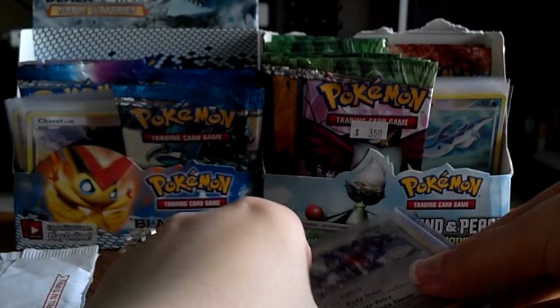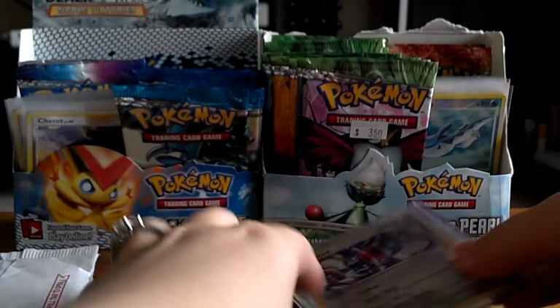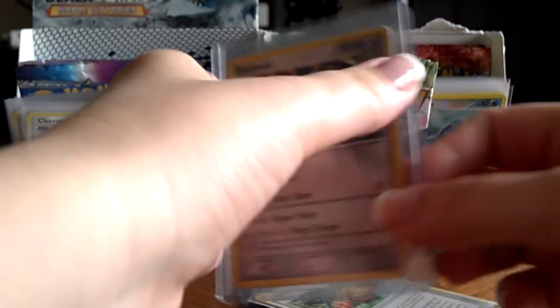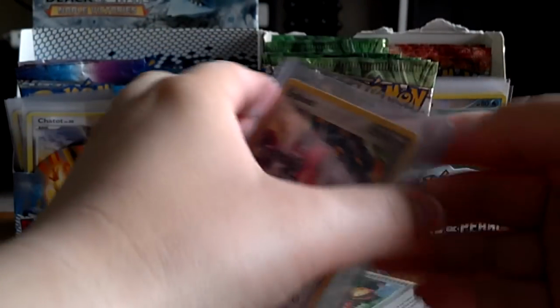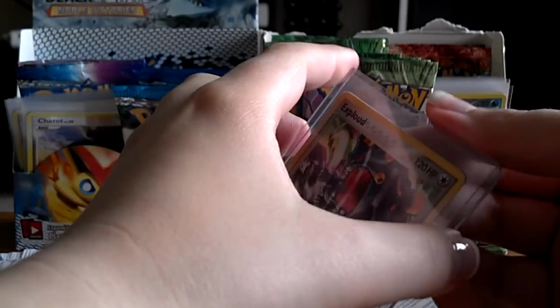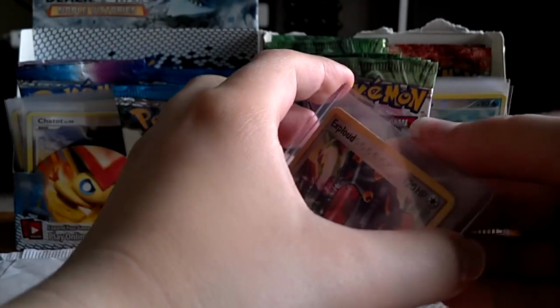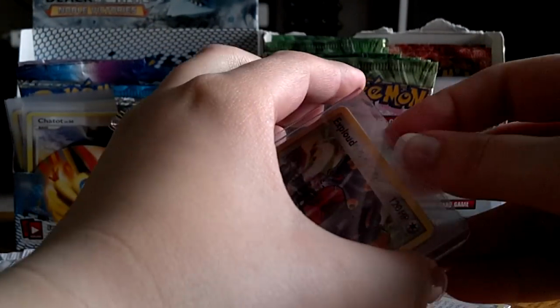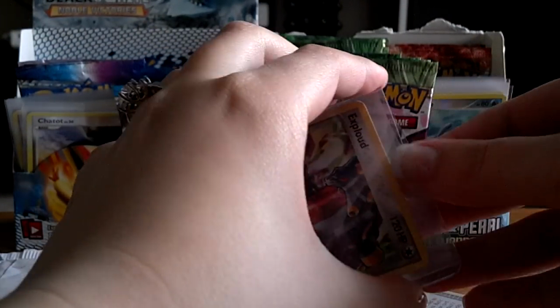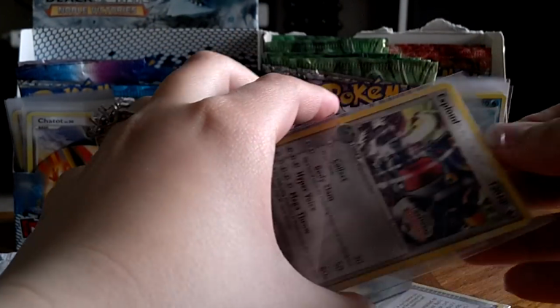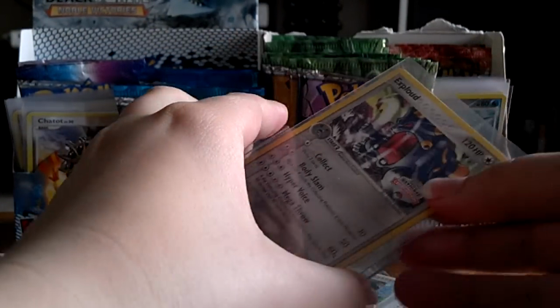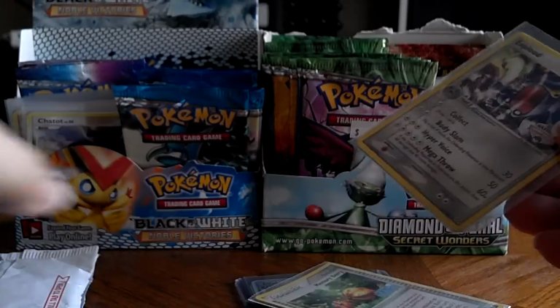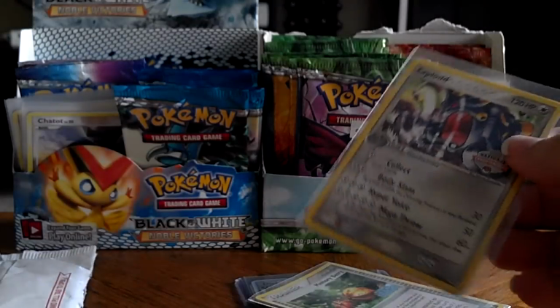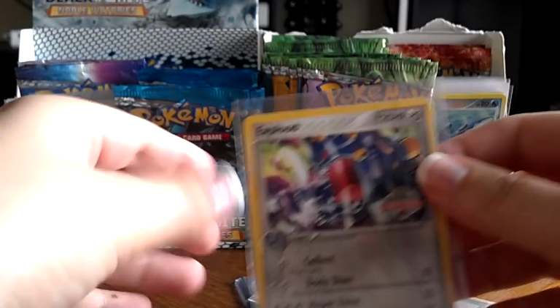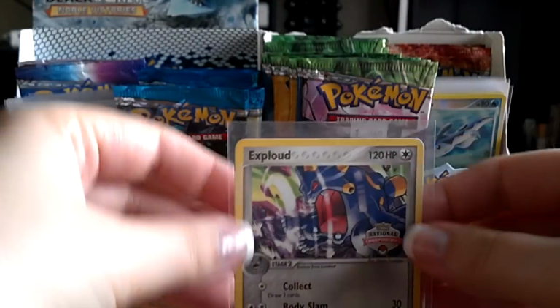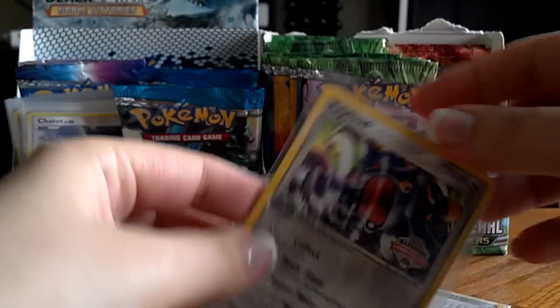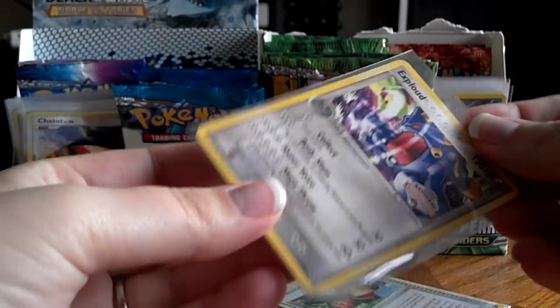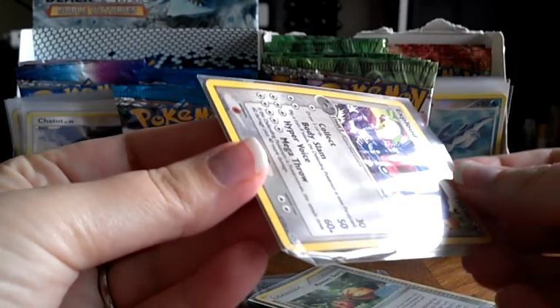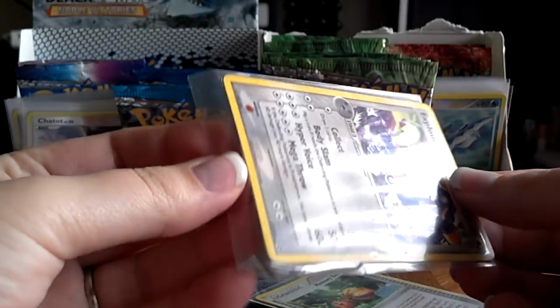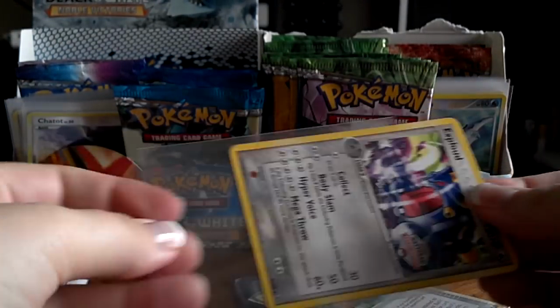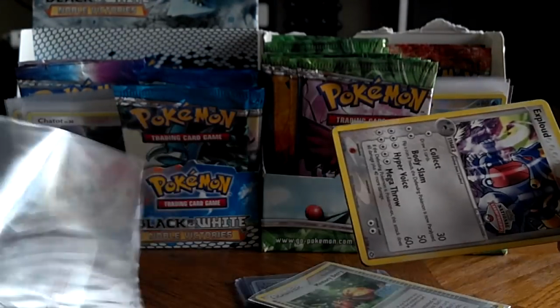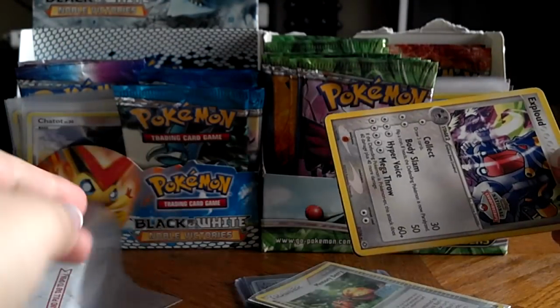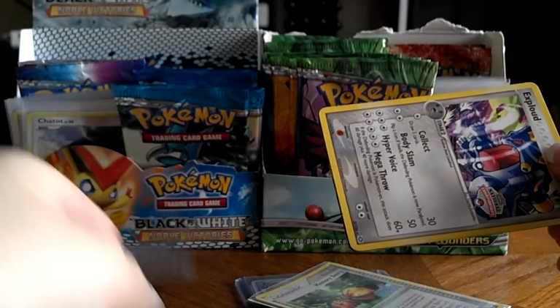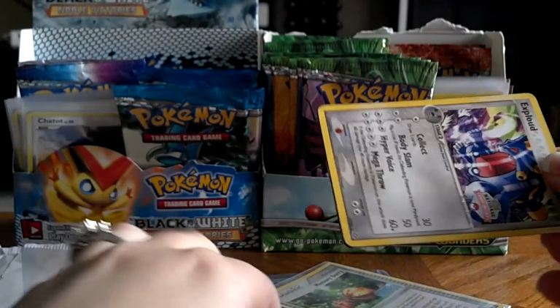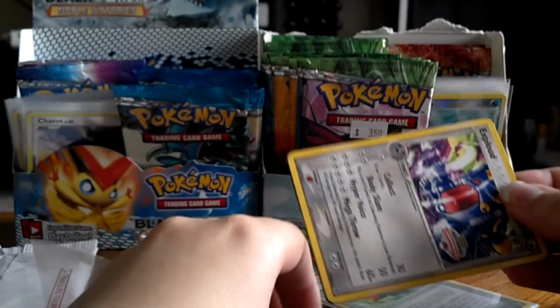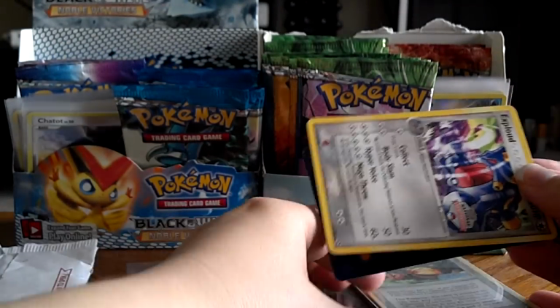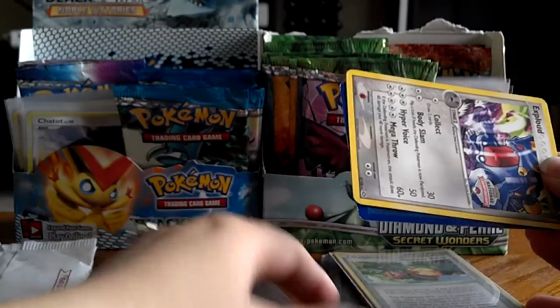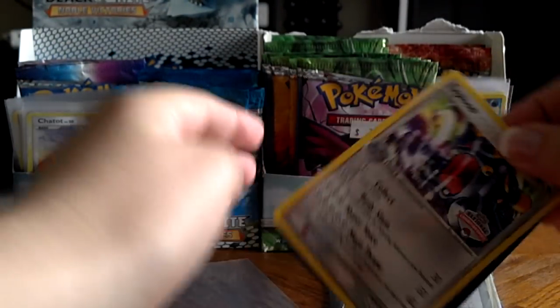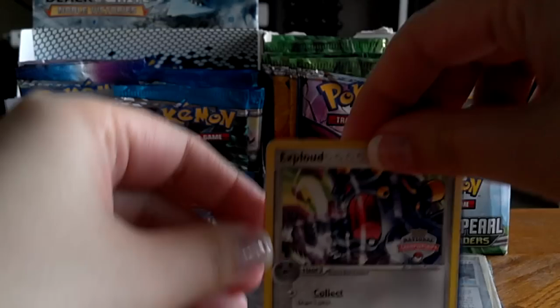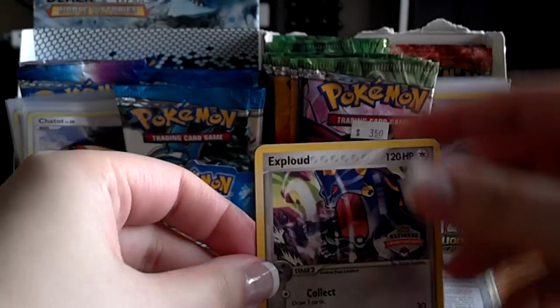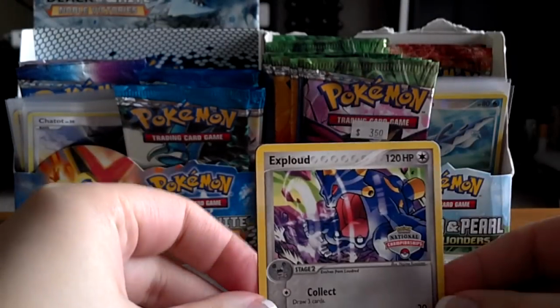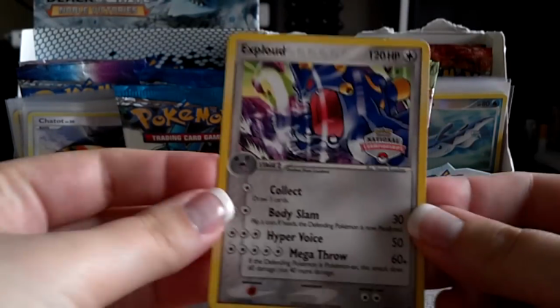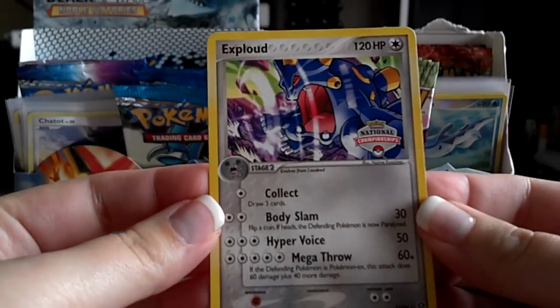I traded for a couple of different things here, because if you're going to trade internationally, then you really got to make it a lot of cards, otherwise it's not really worth the shipping.